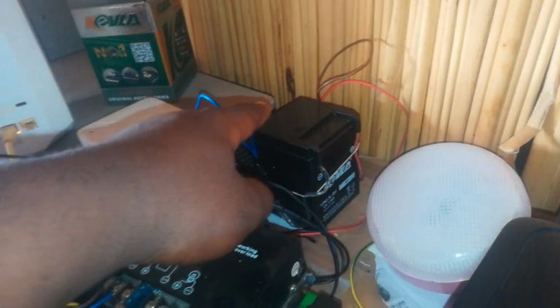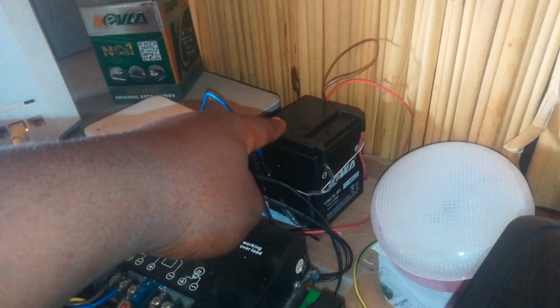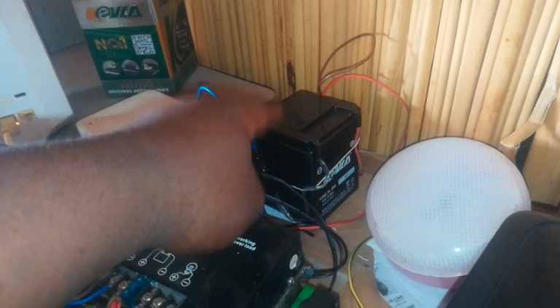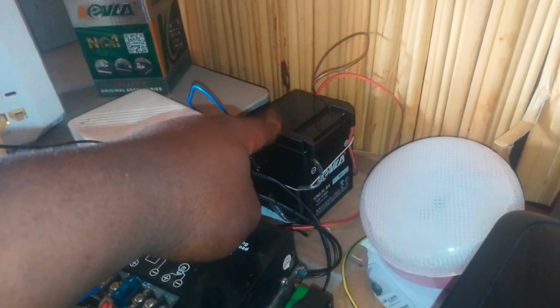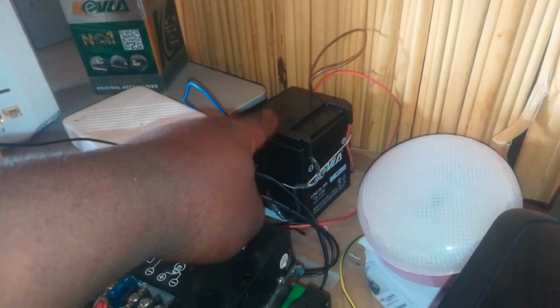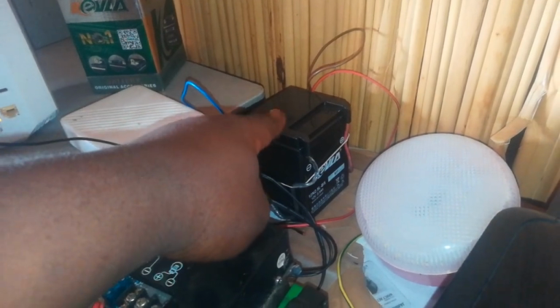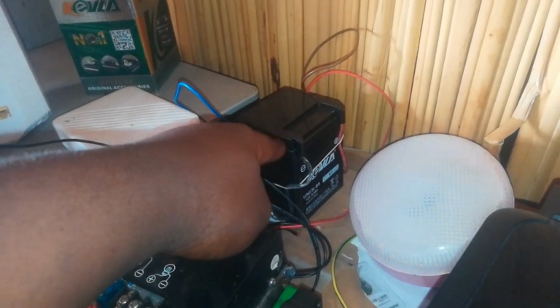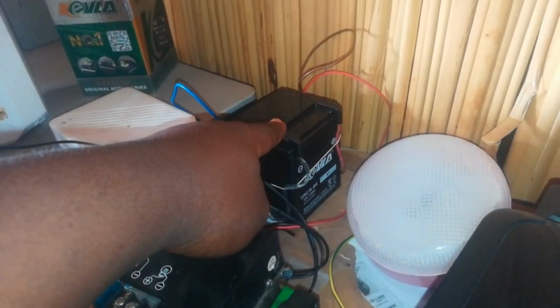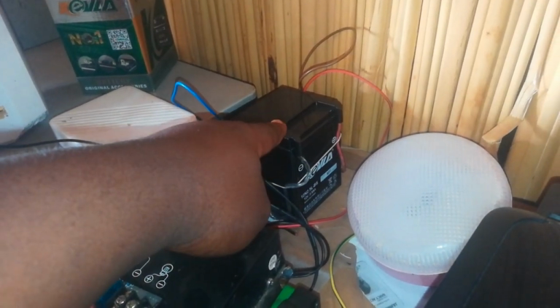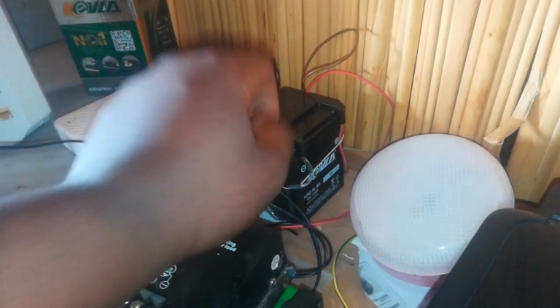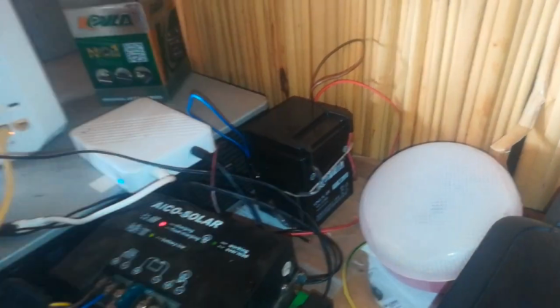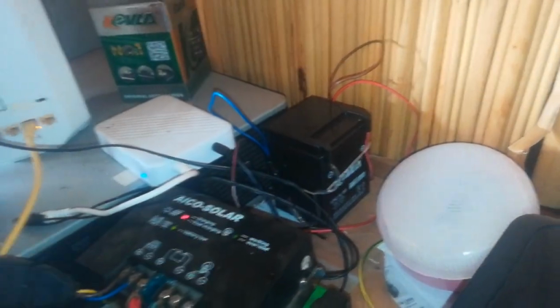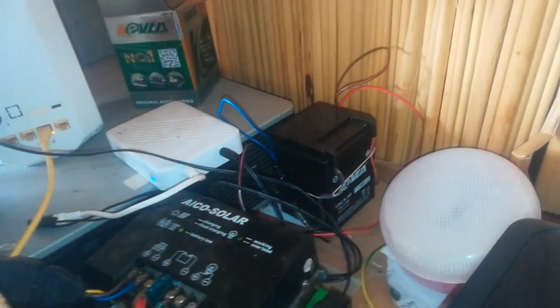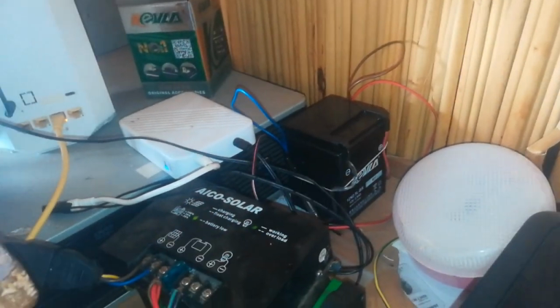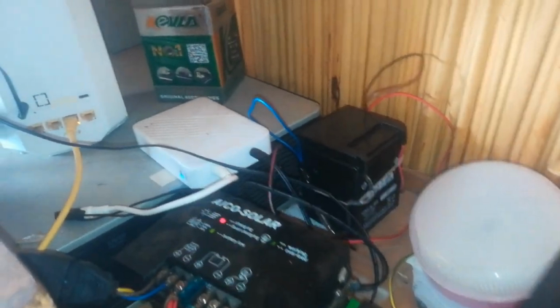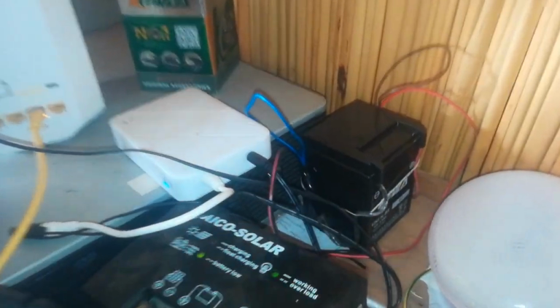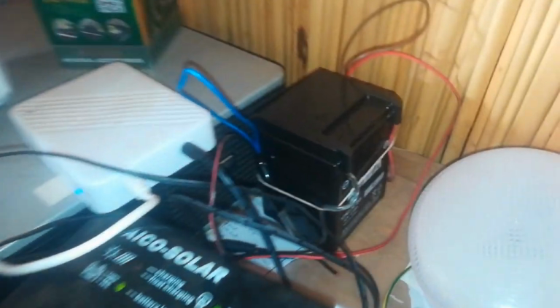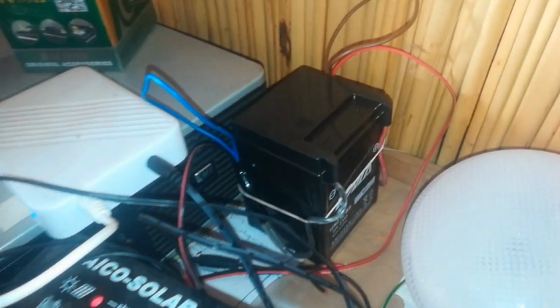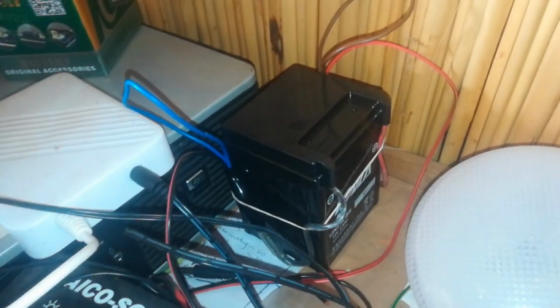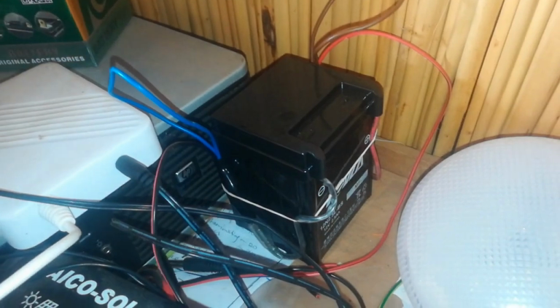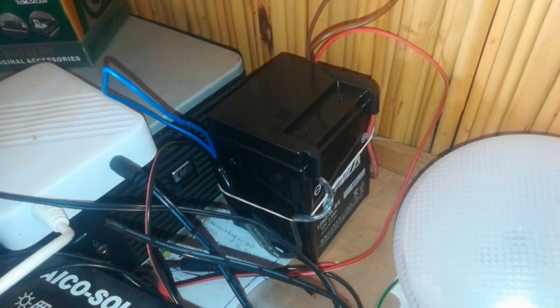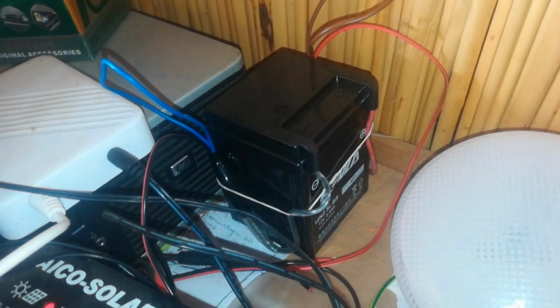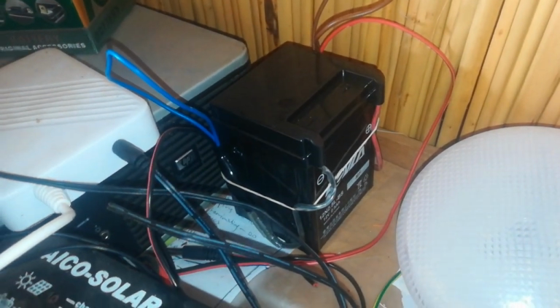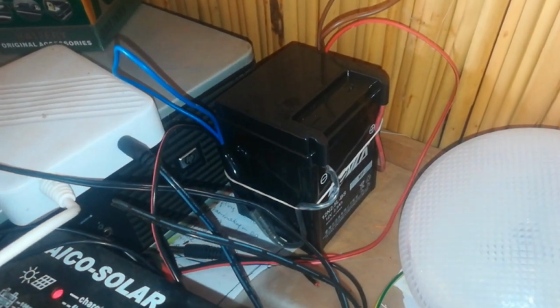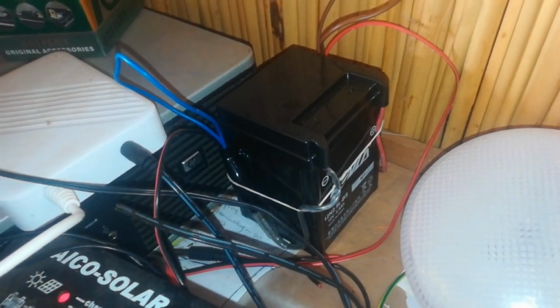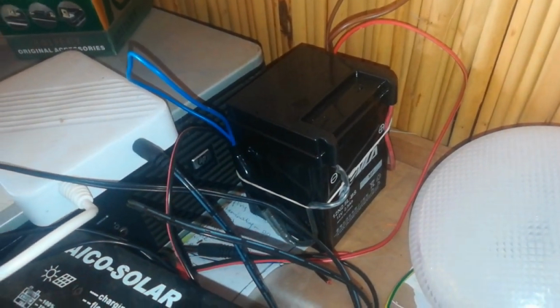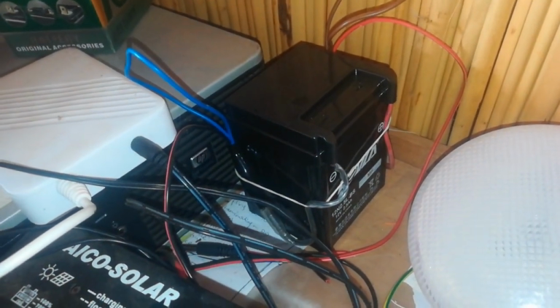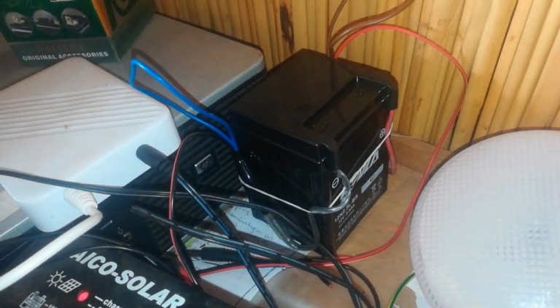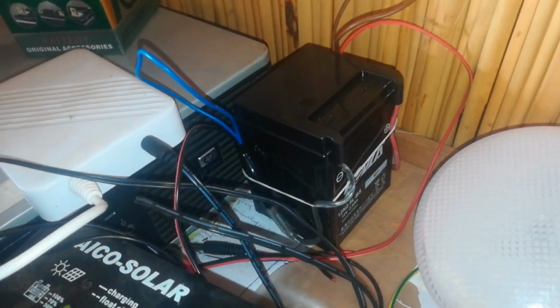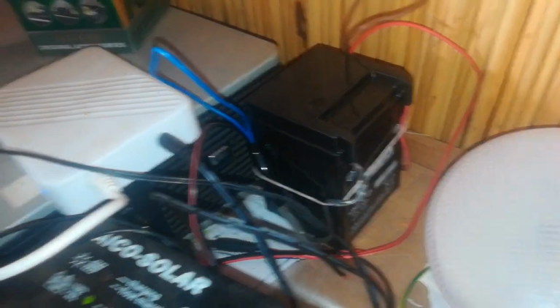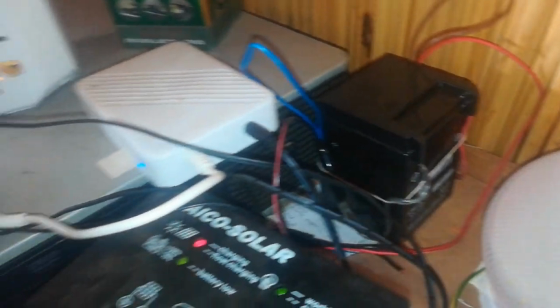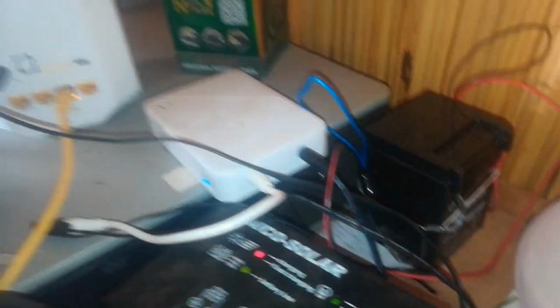That is a battery — a small battery, a 12V battery — the one that you put in your motorbike.